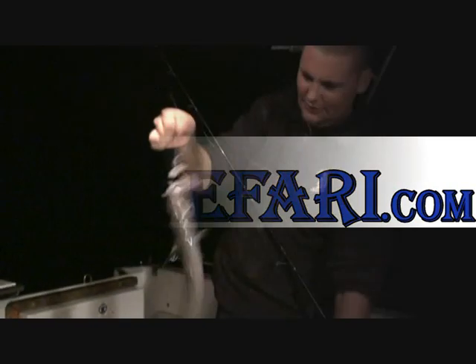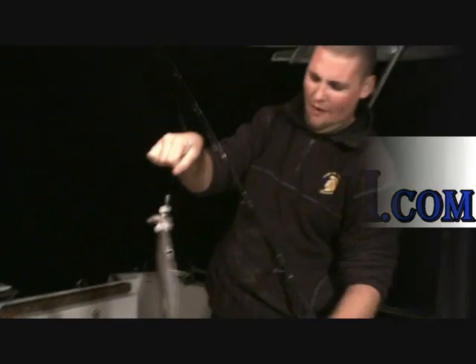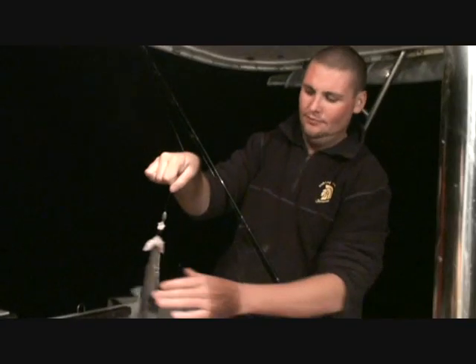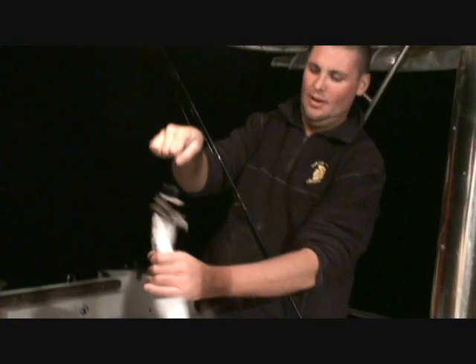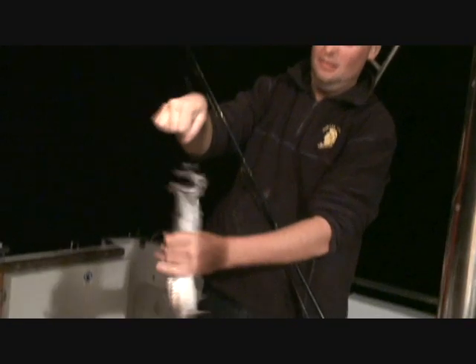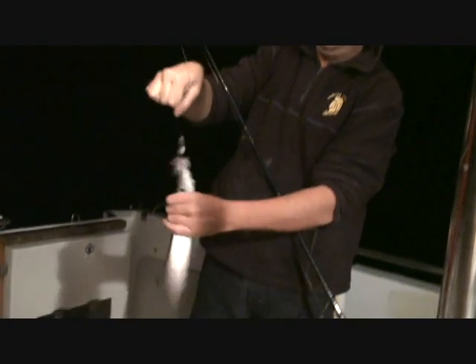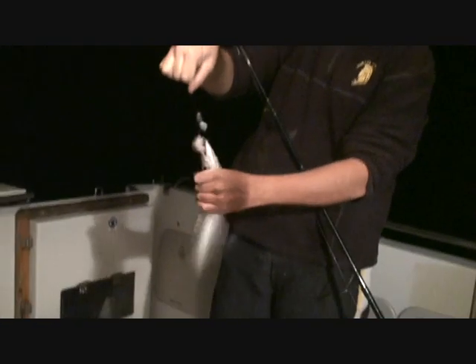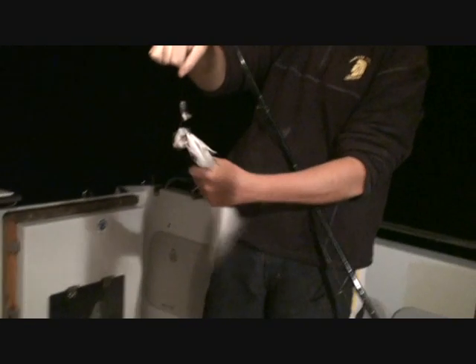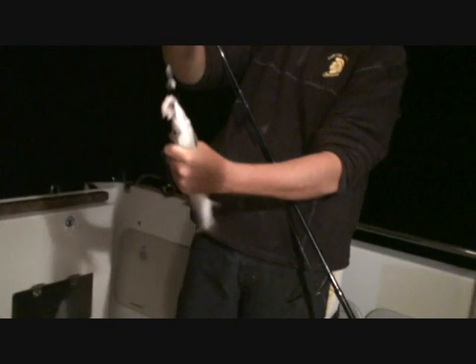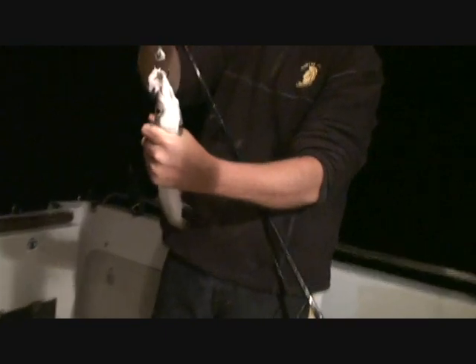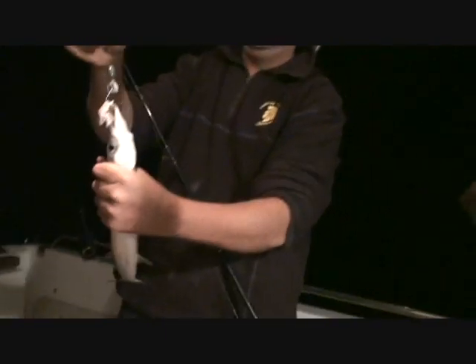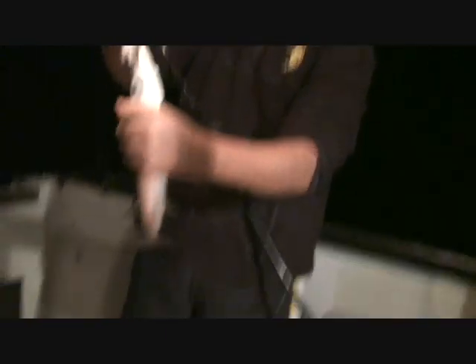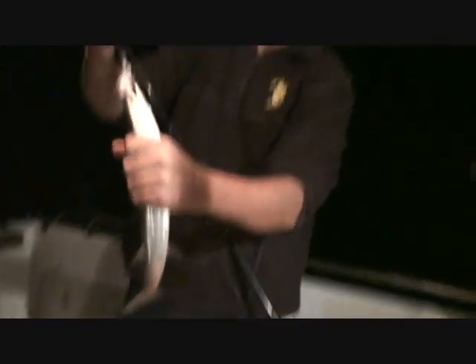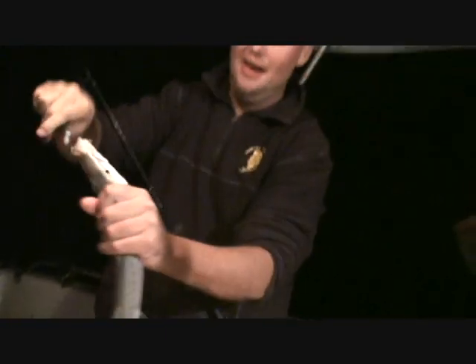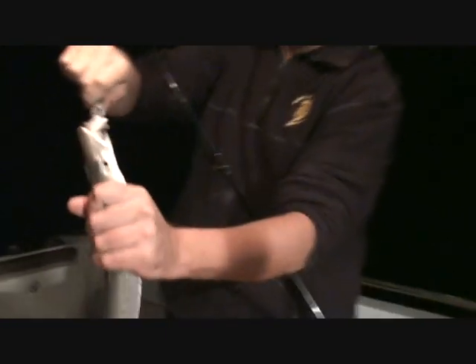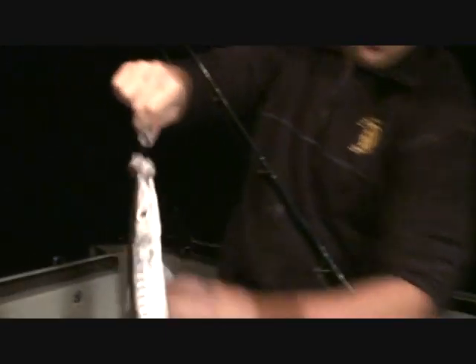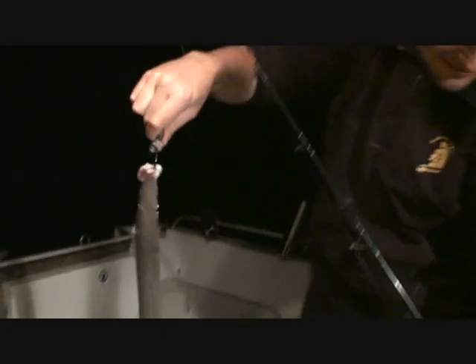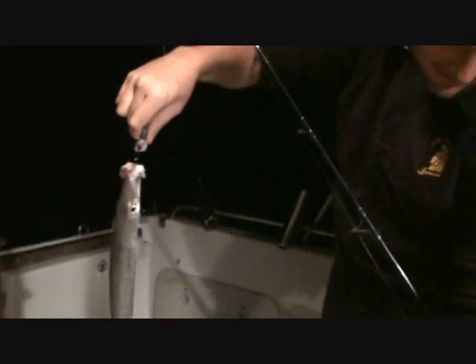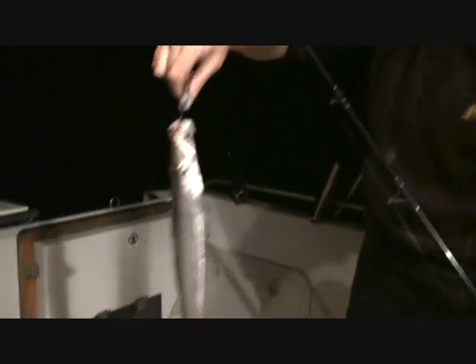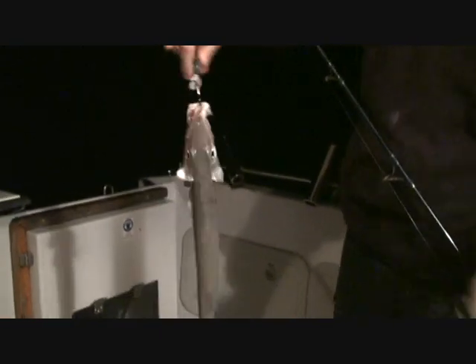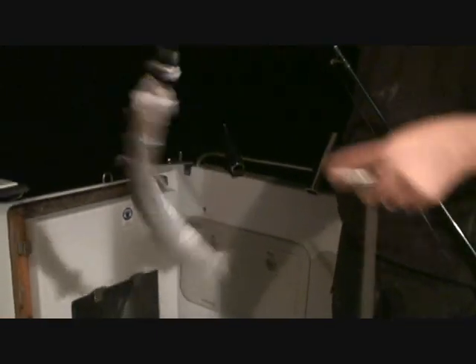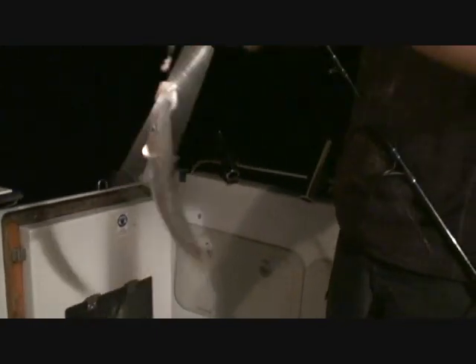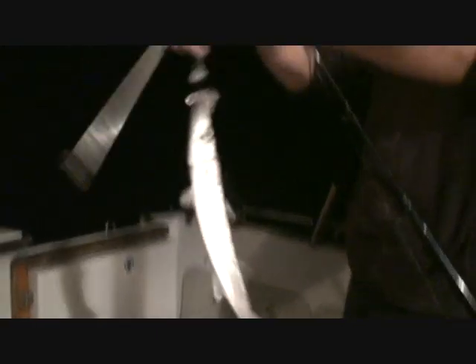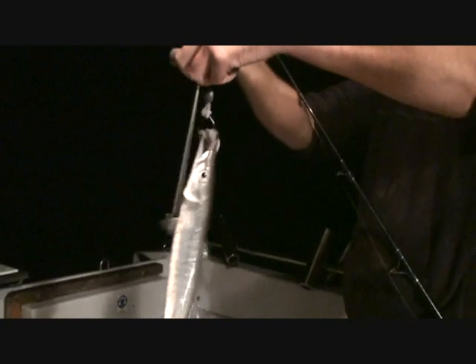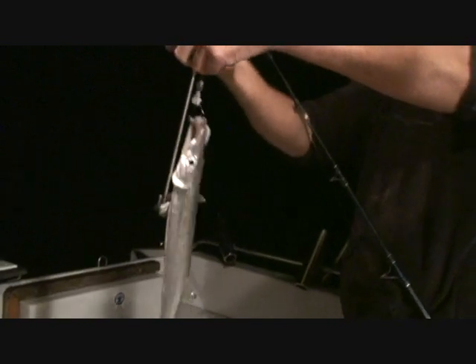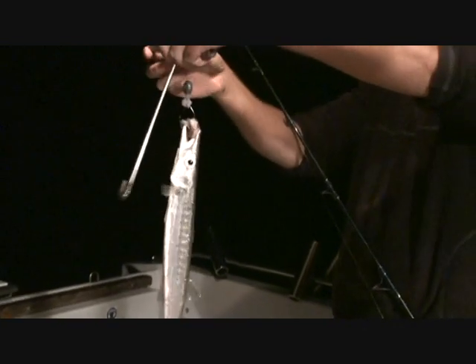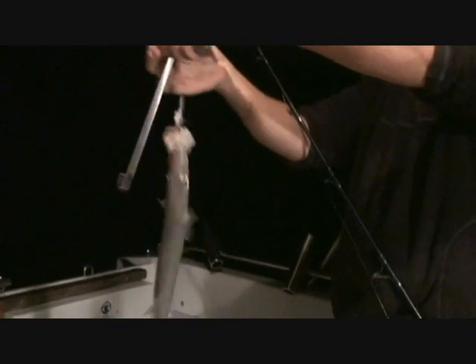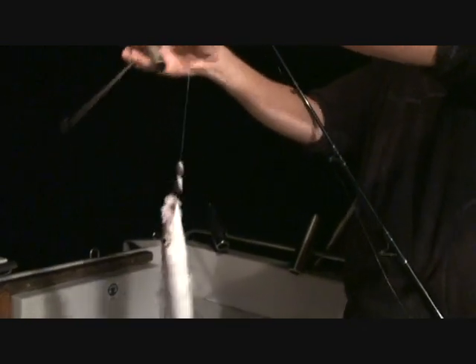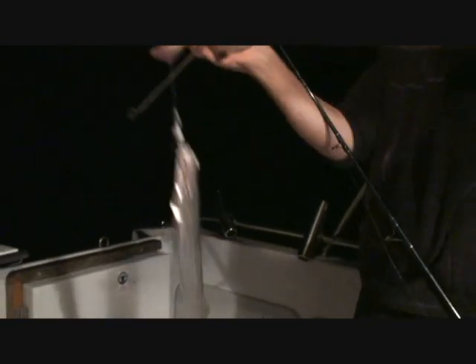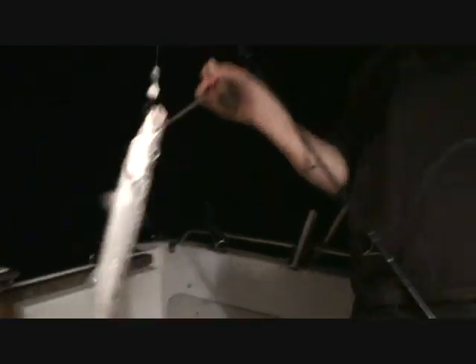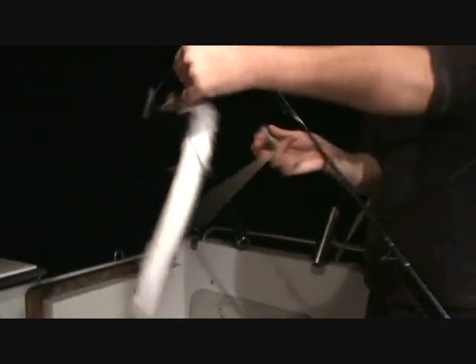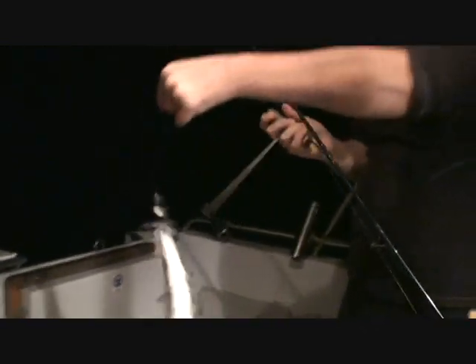We've got Matty here, he's going to show us how to de-hook the easy way. What have you got there, little barracuda? Baby barracuda. So talk to us mate, what have you got?